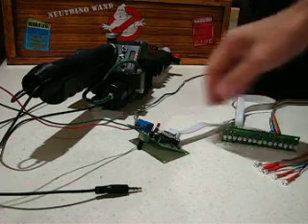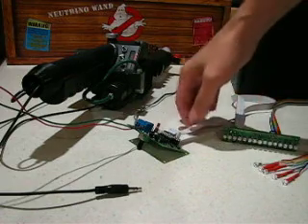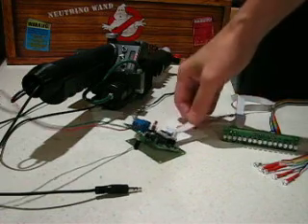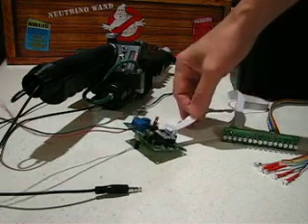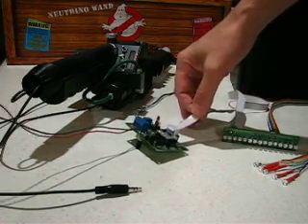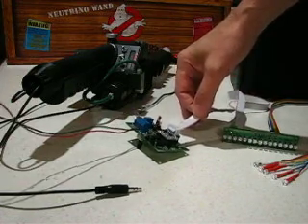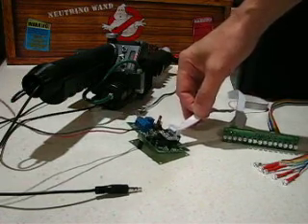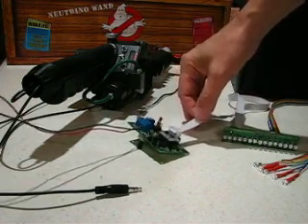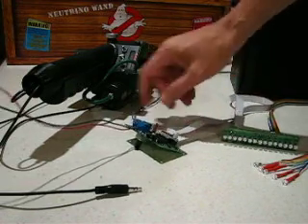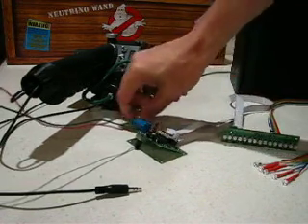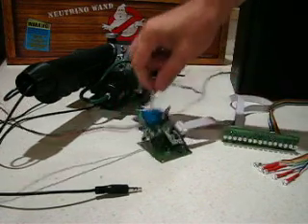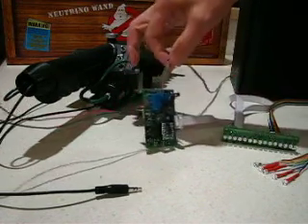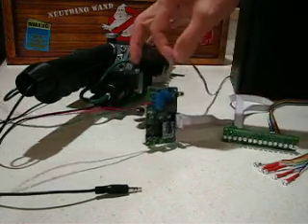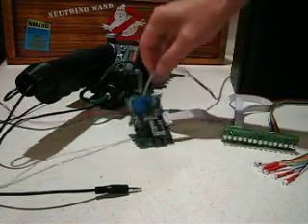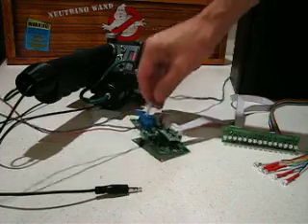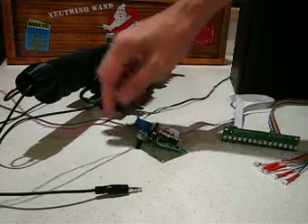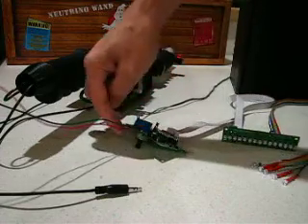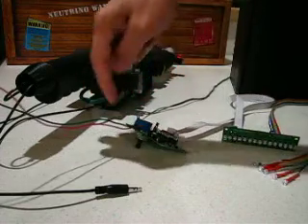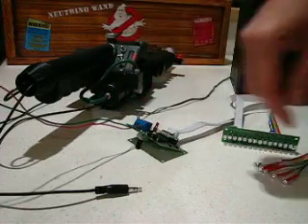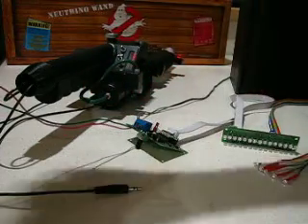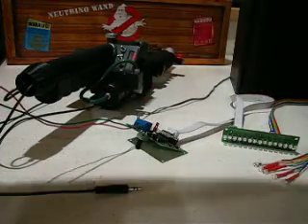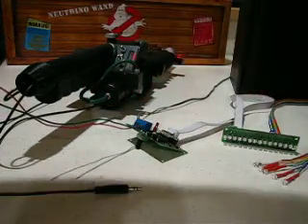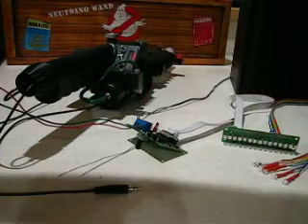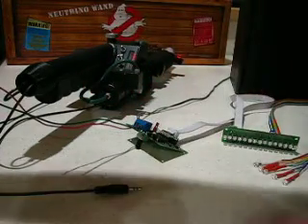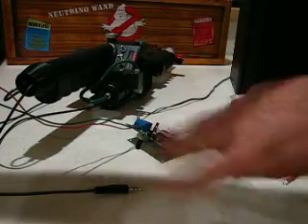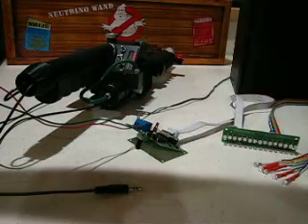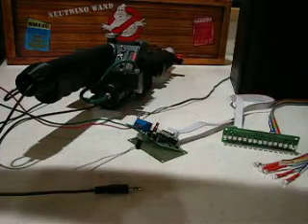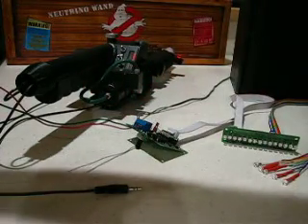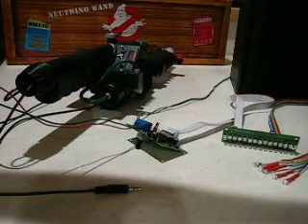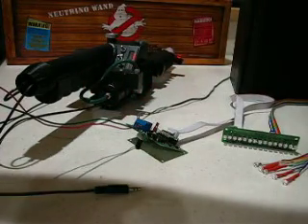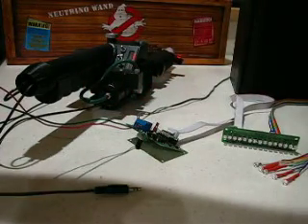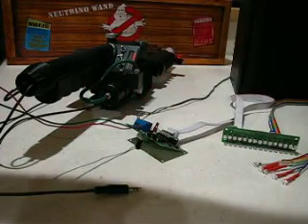With the GB fans board connected in, speaker wire, and just power and ground, when power is applied without the Maddie wand attached, it will fire everything up.